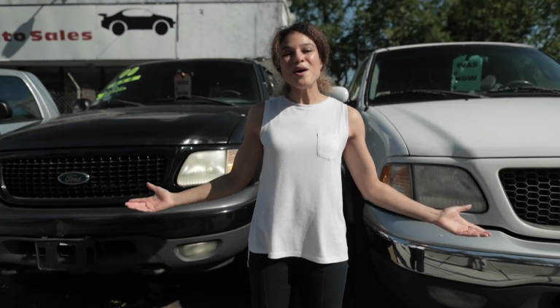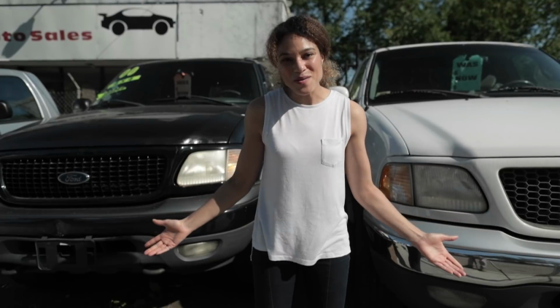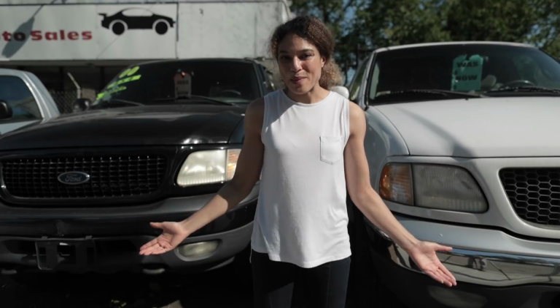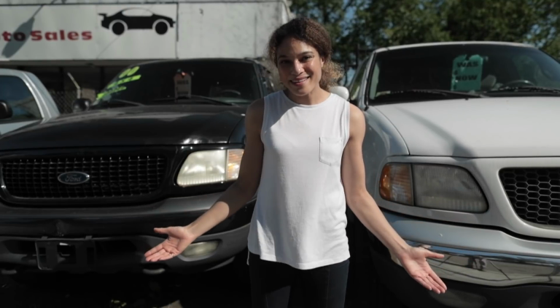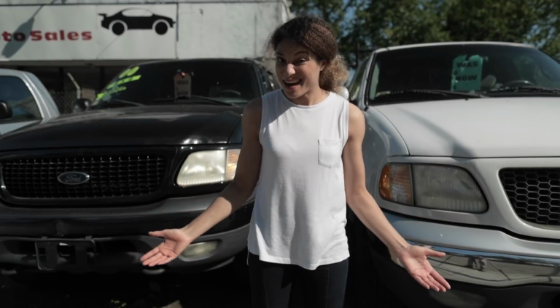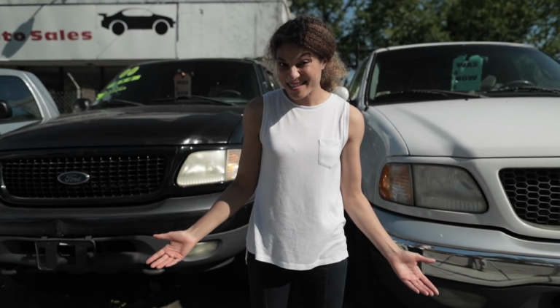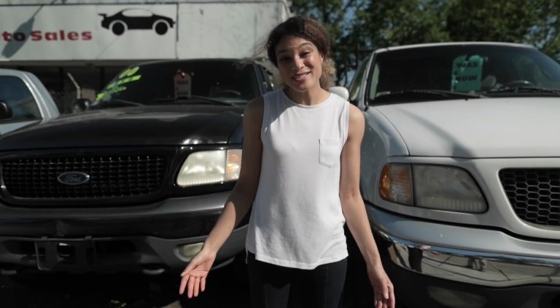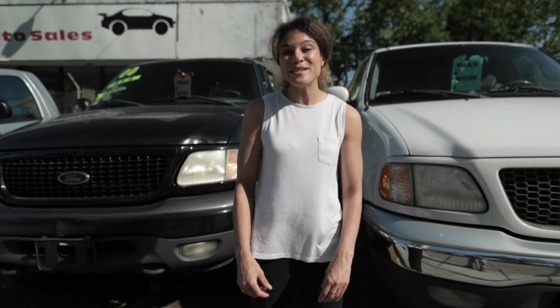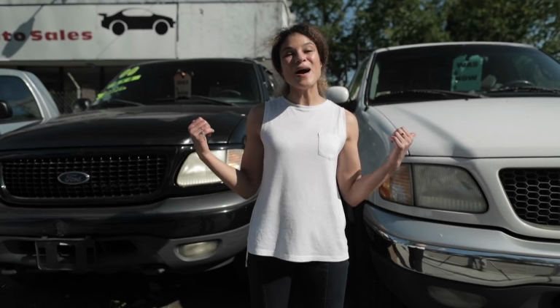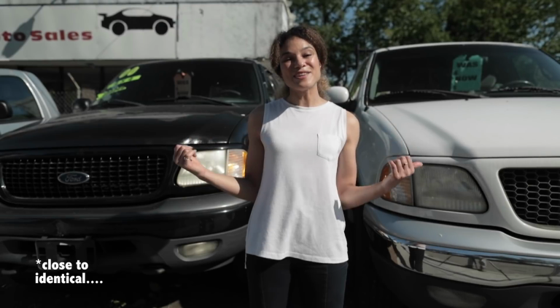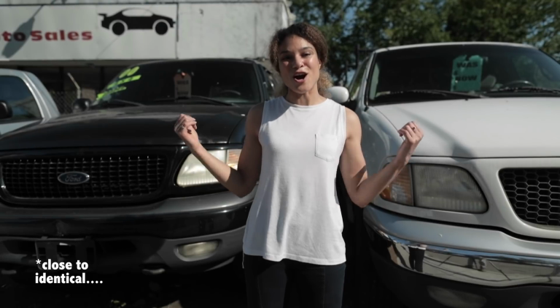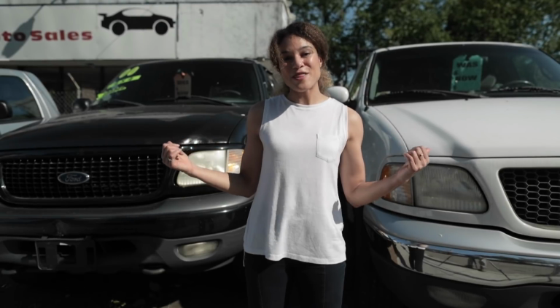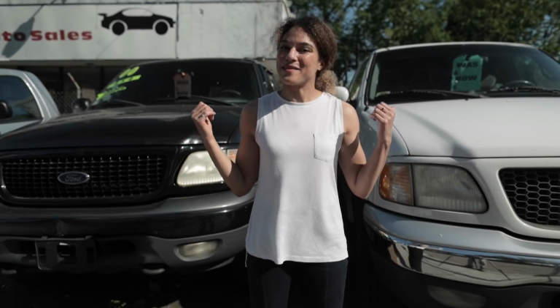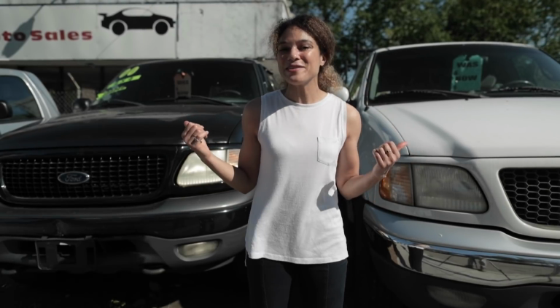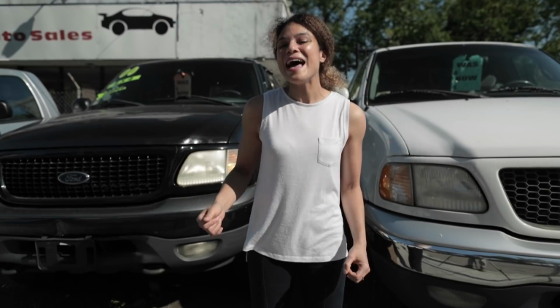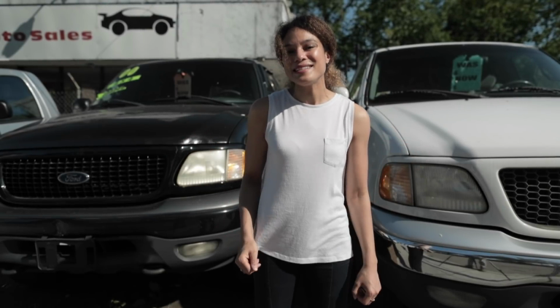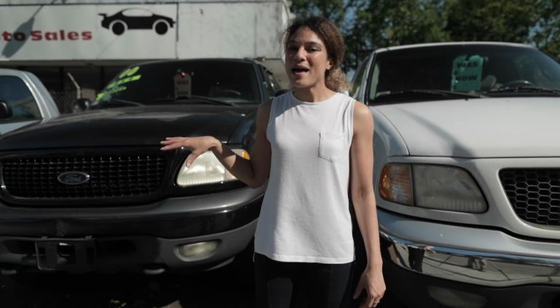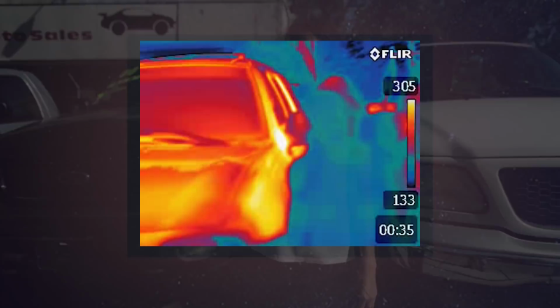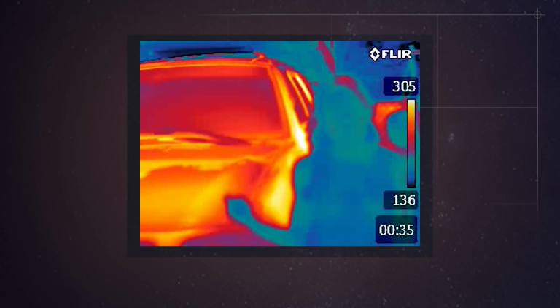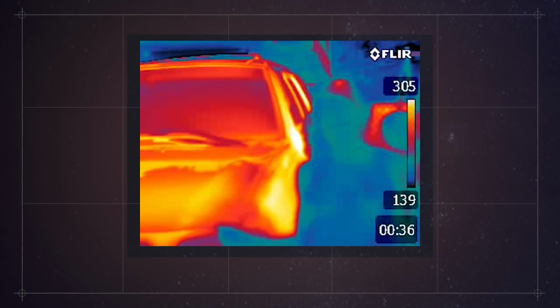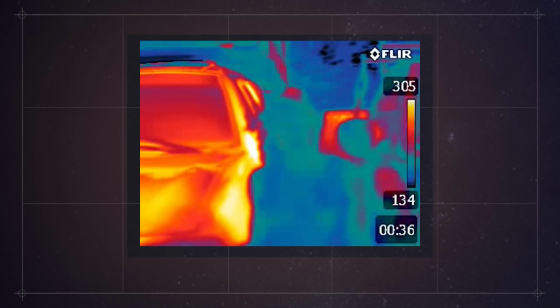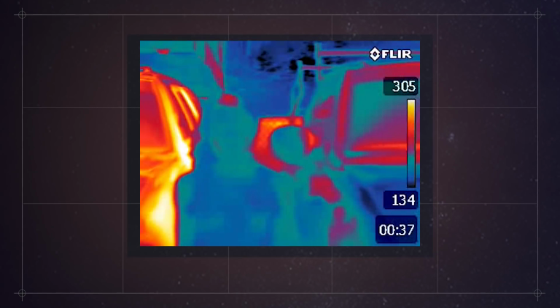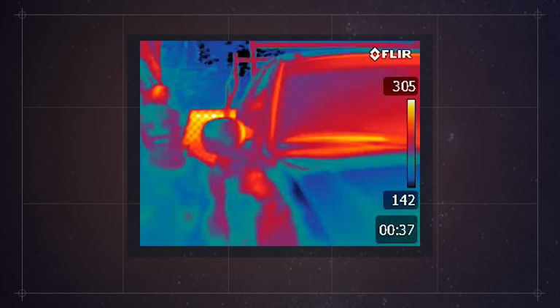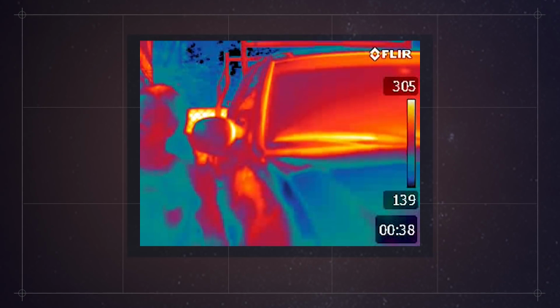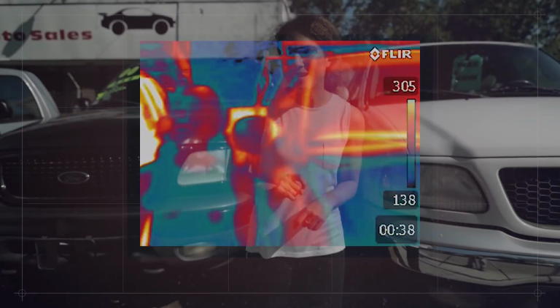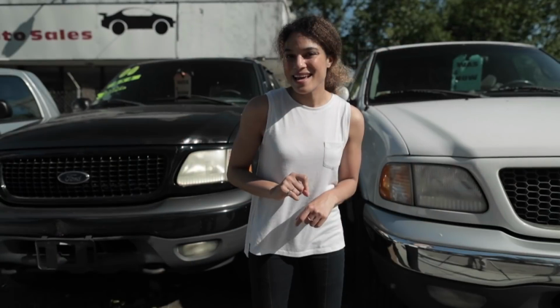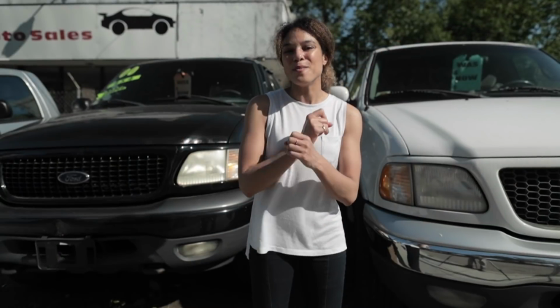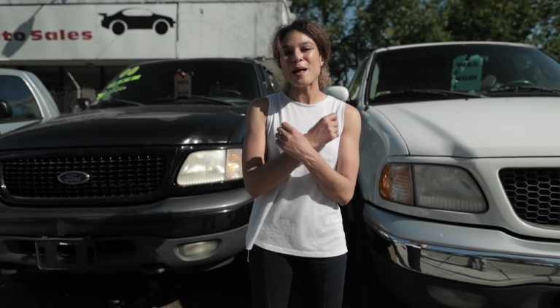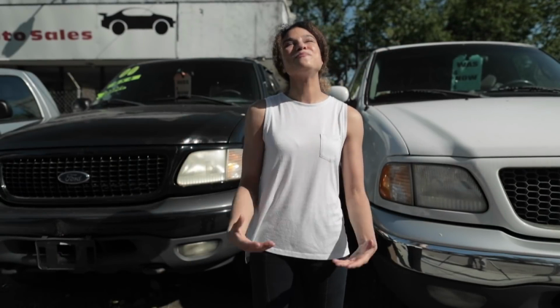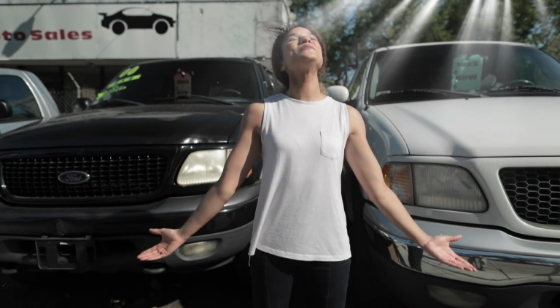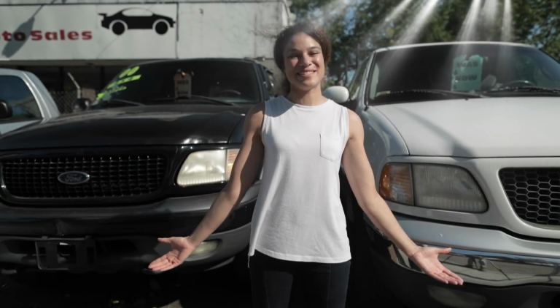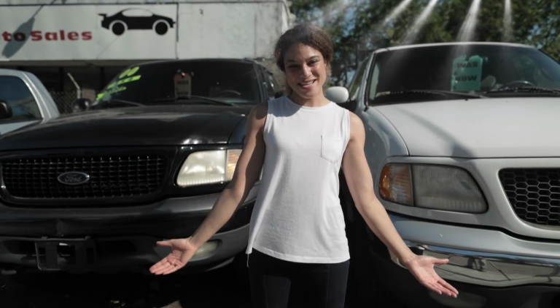We all know that black things get hot. Just take a look at these two identical cars. They're made out of the same materials, and yet the black one is going to be a lot hotter than the white one. That is because it is absorbing a lot of those beautiful sun rays.